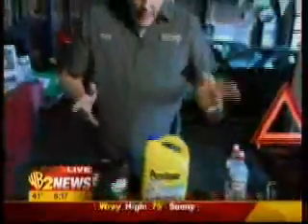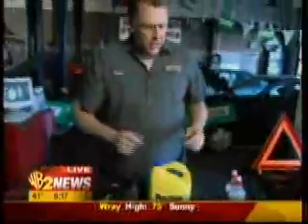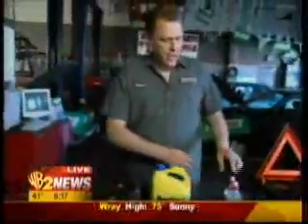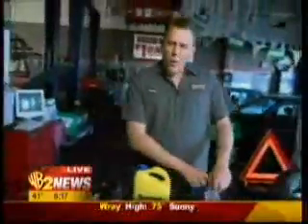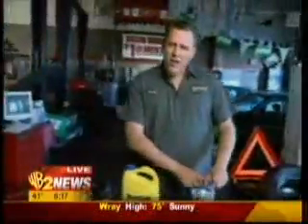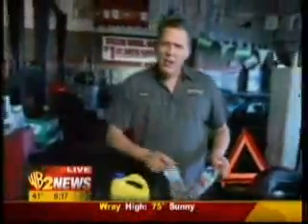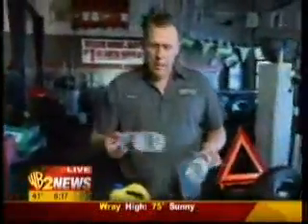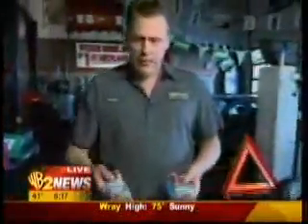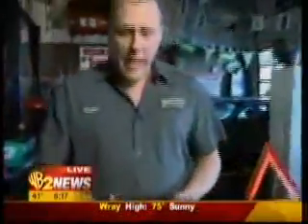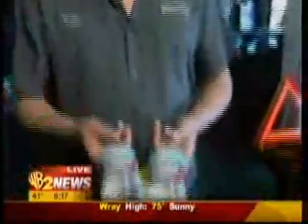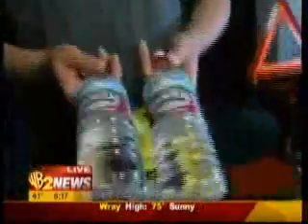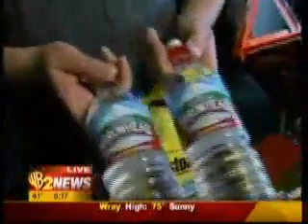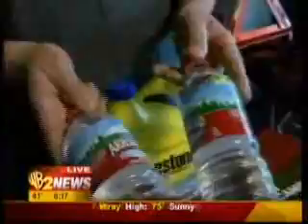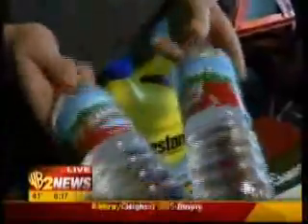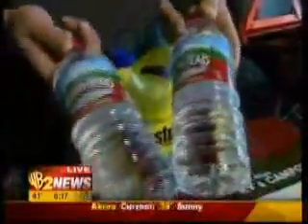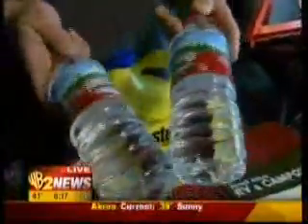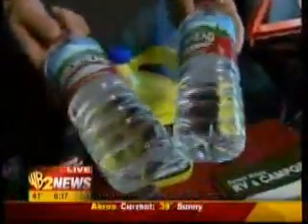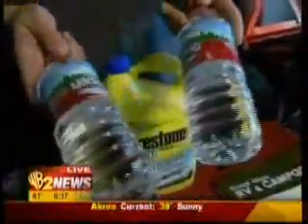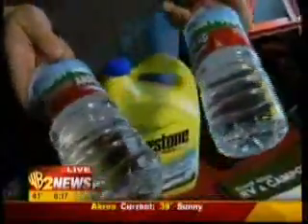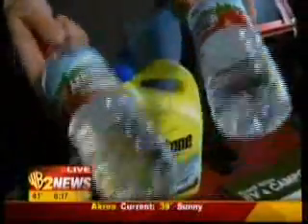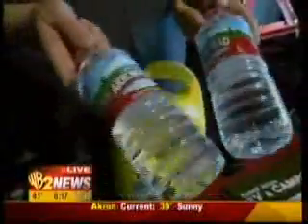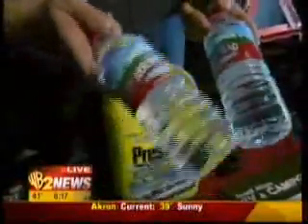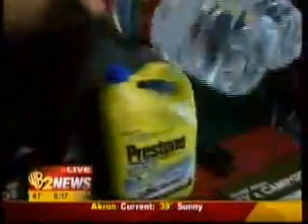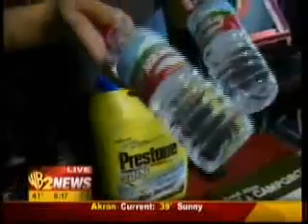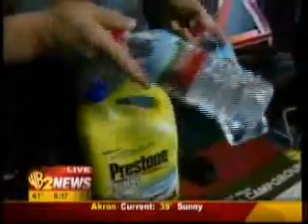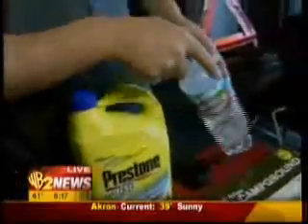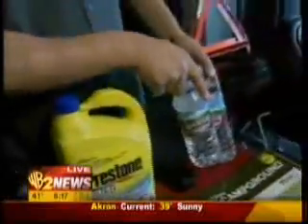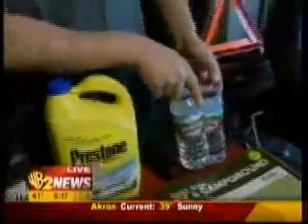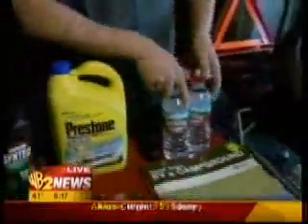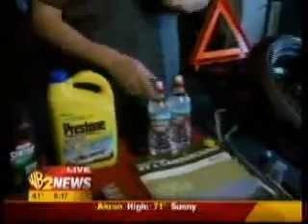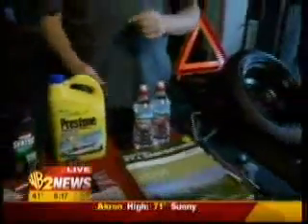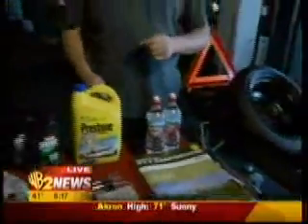In addition to that, water. A lot of people forget — staying hydrated is critical. Whether it's for you or the dog, water is critical. It's not as much for the car as it is for you in case you get stuck, God forbid.